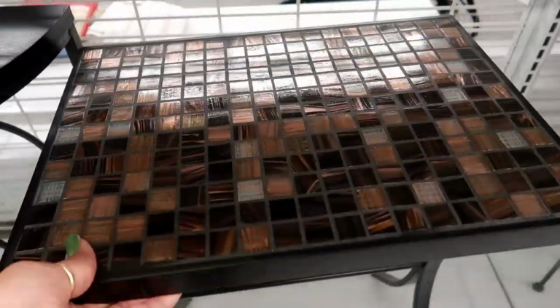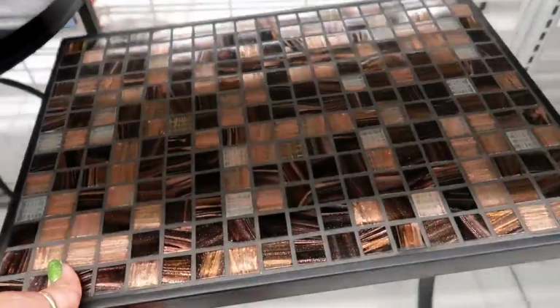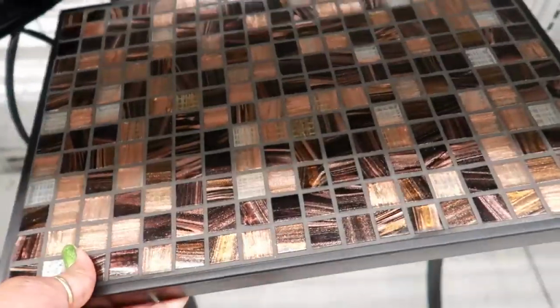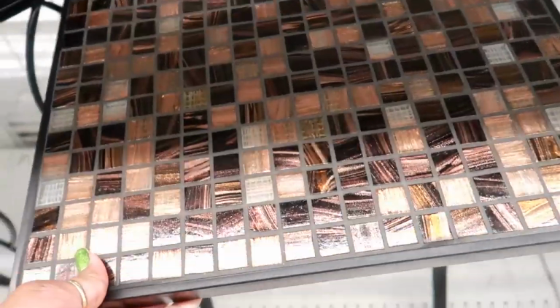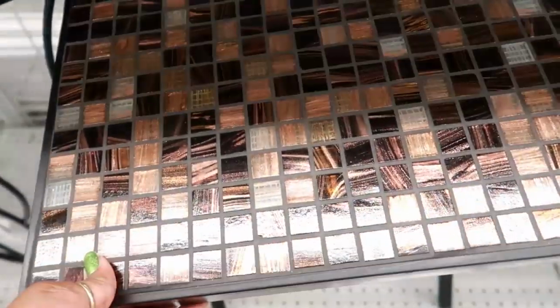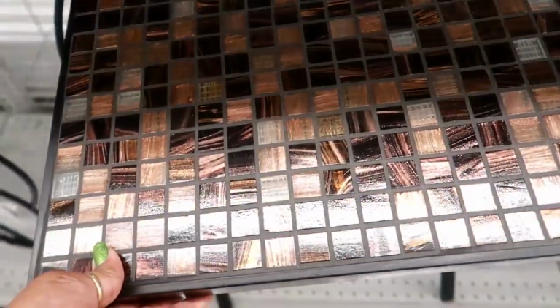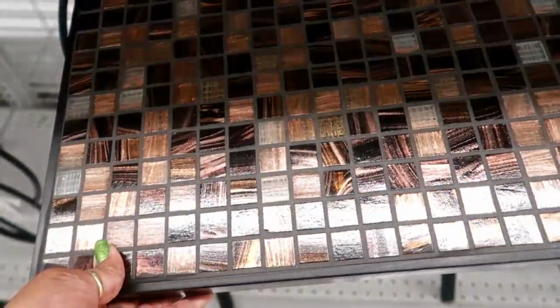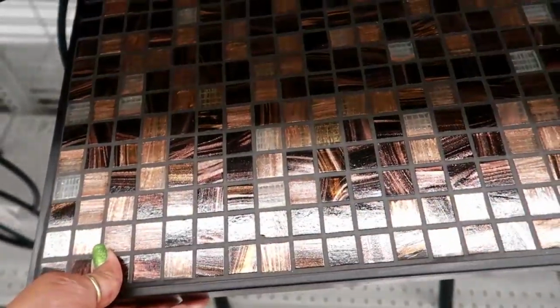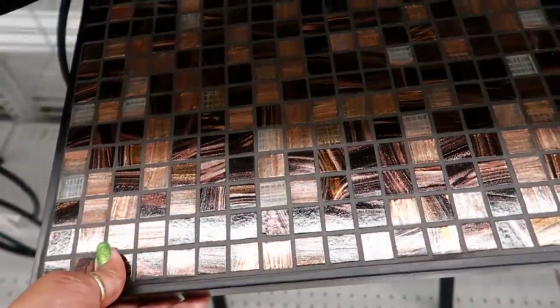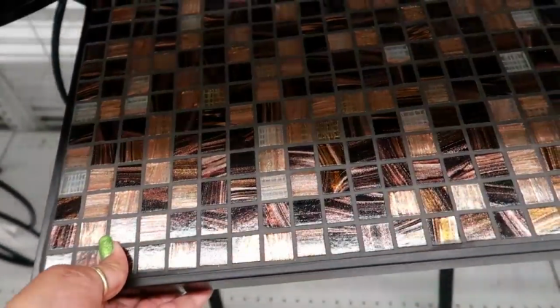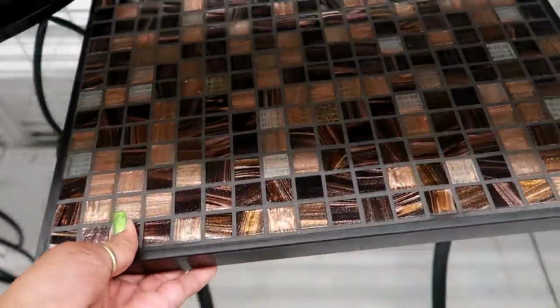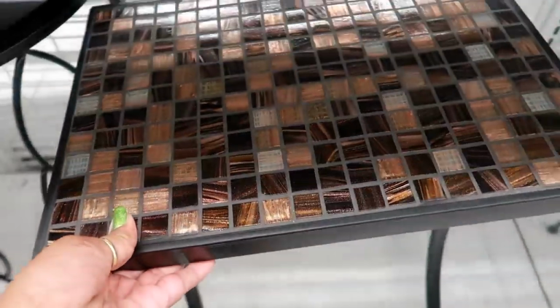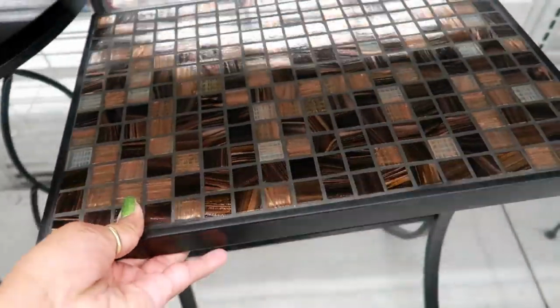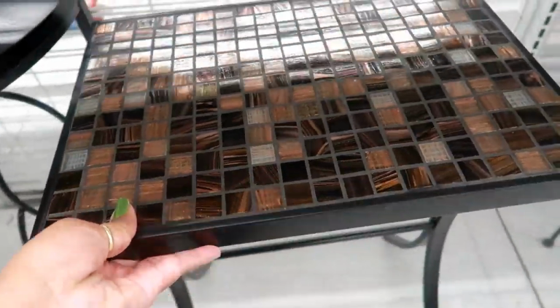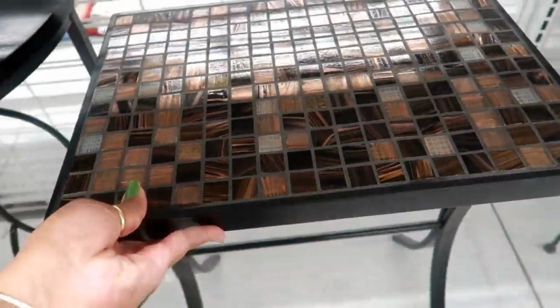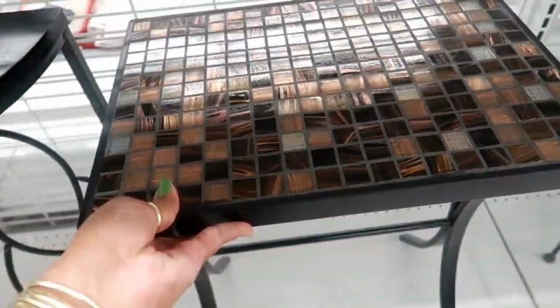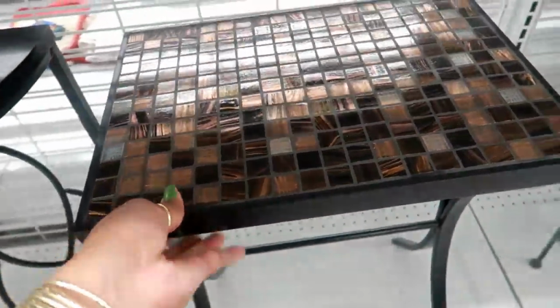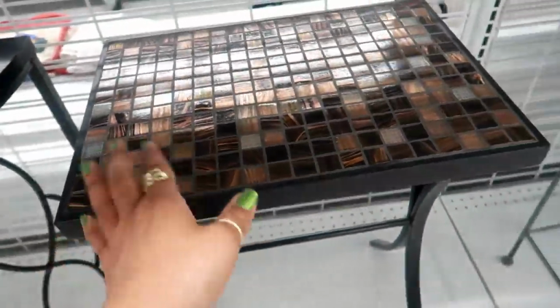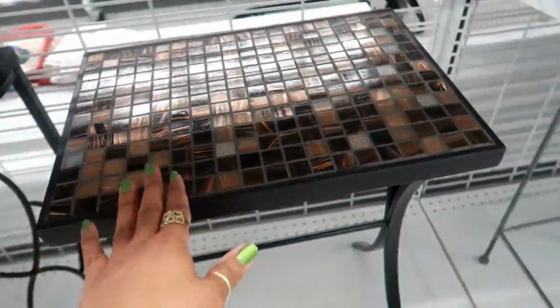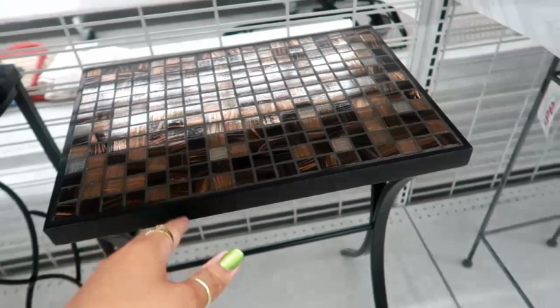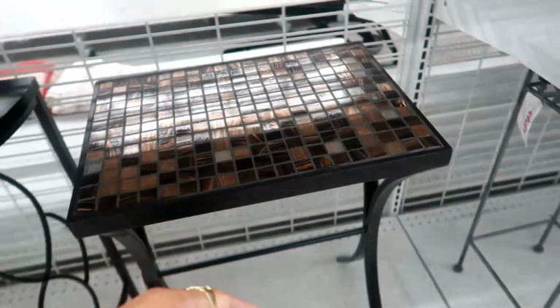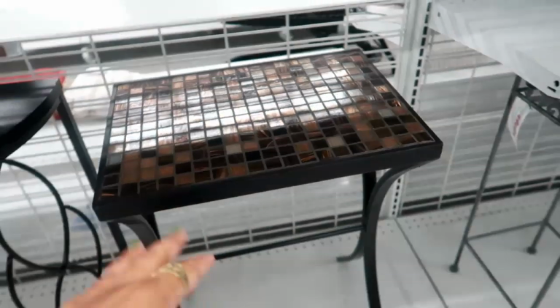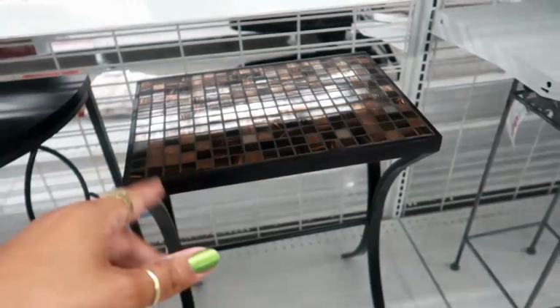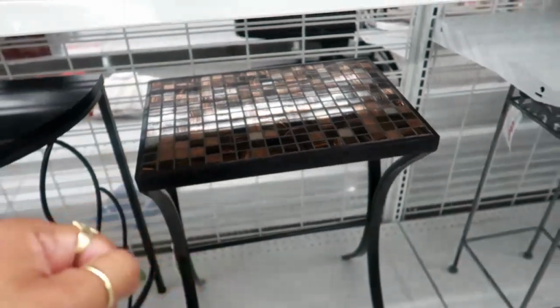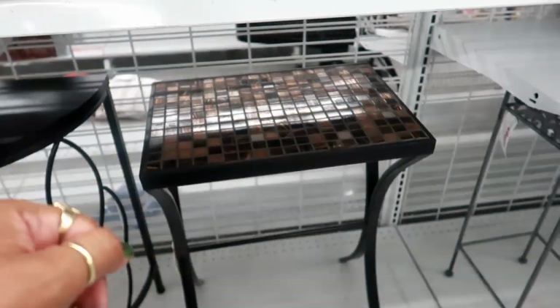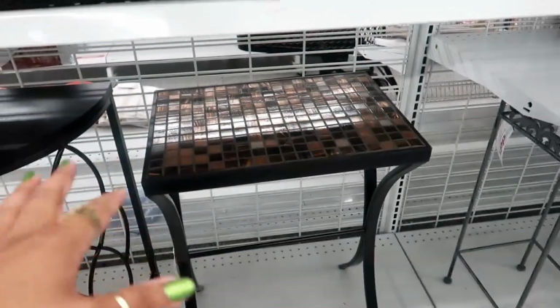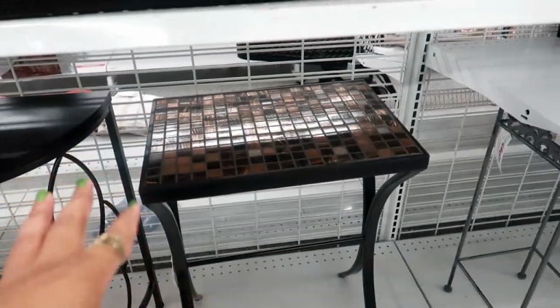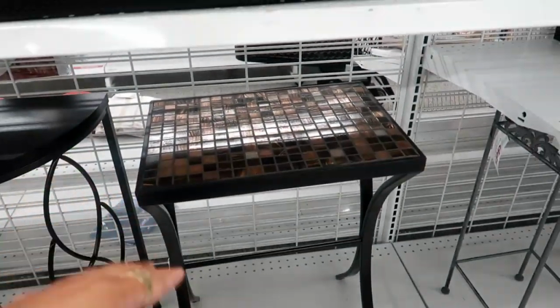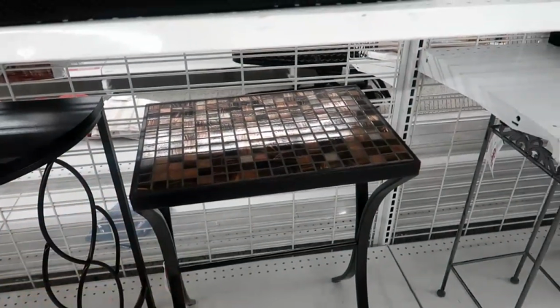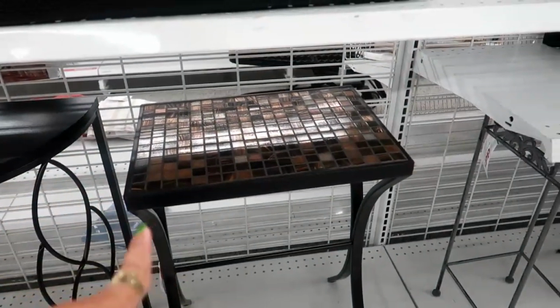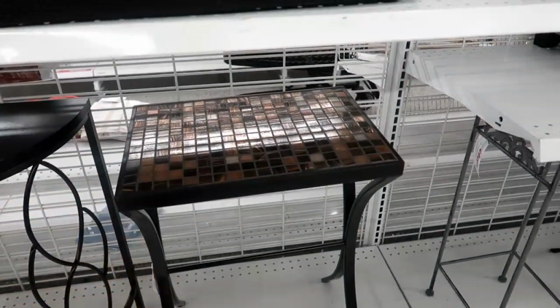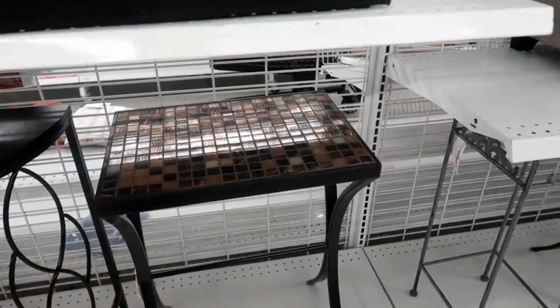This one is $22.99. The top is pretty, but it really looks like one of those dinner tables, the ones that you can pull up to your couch and eat on — that's what it looks like.